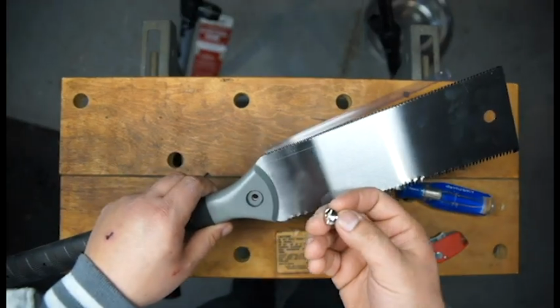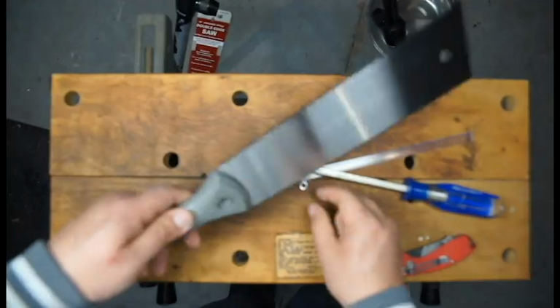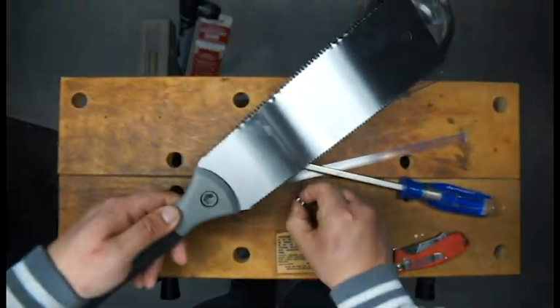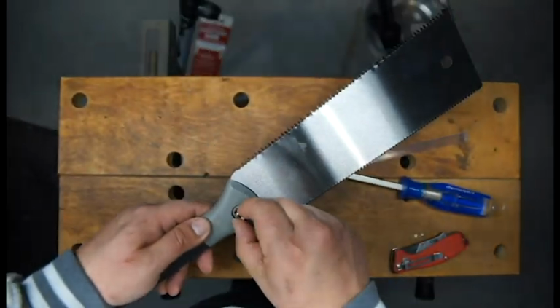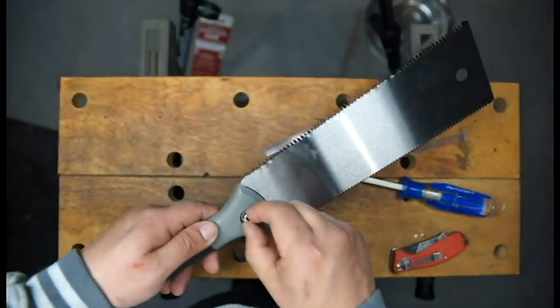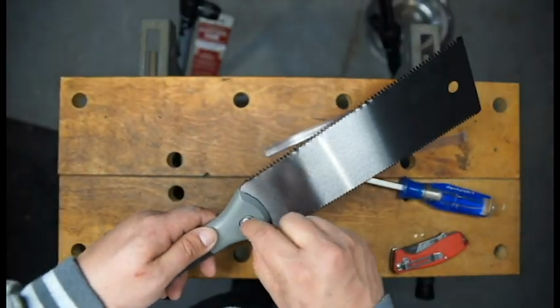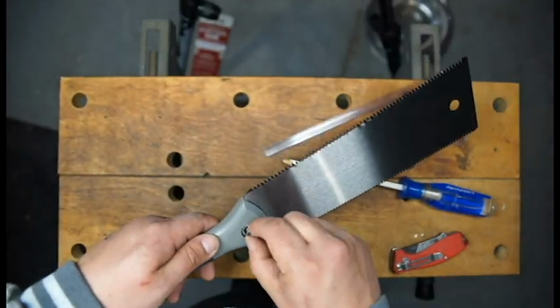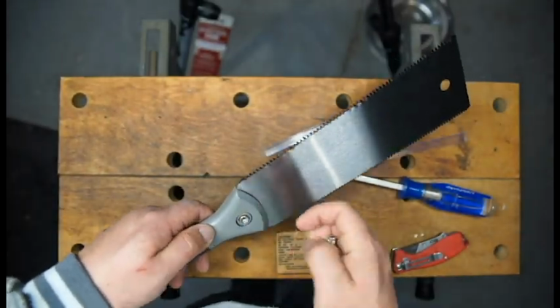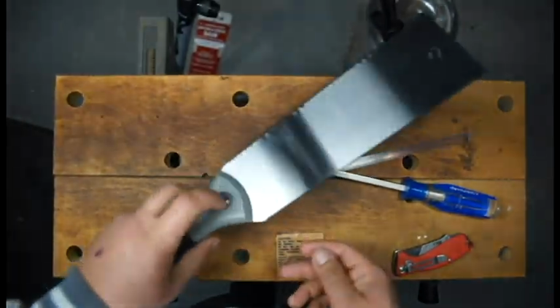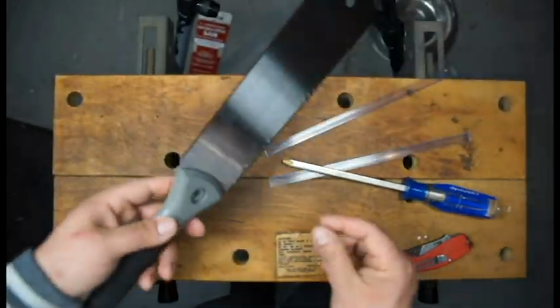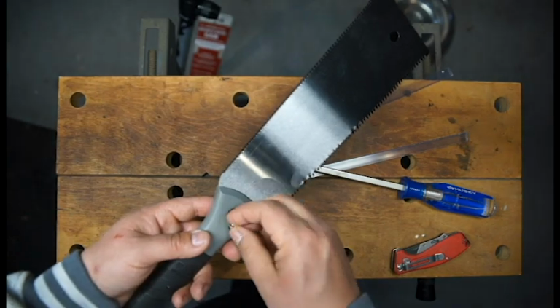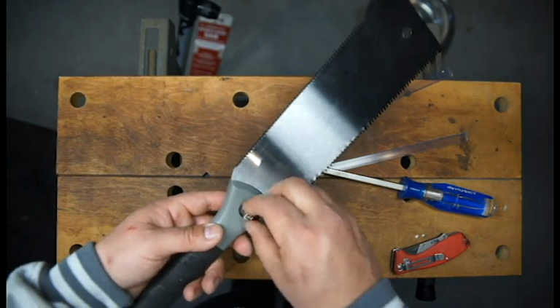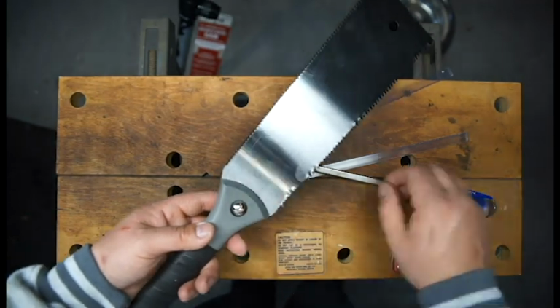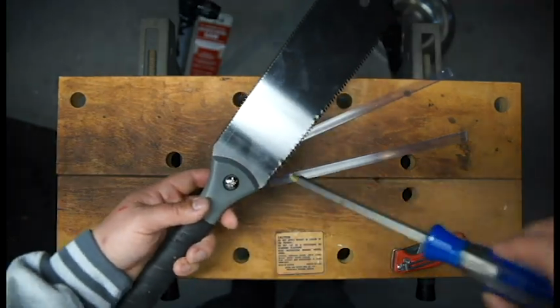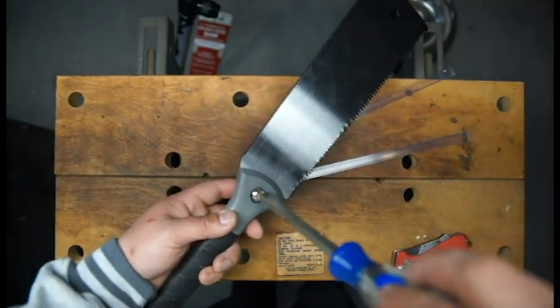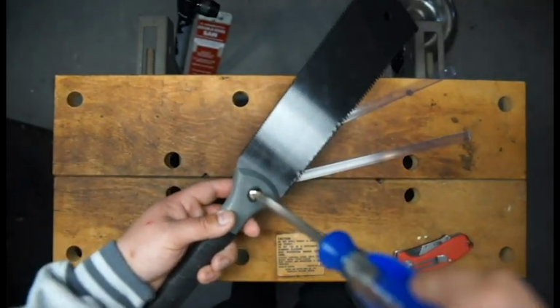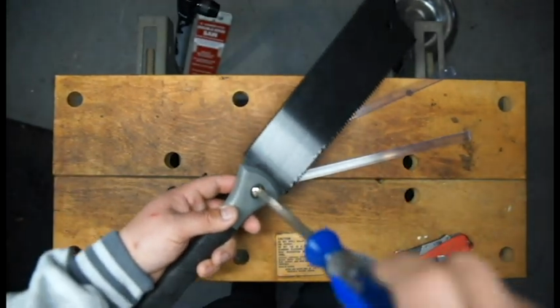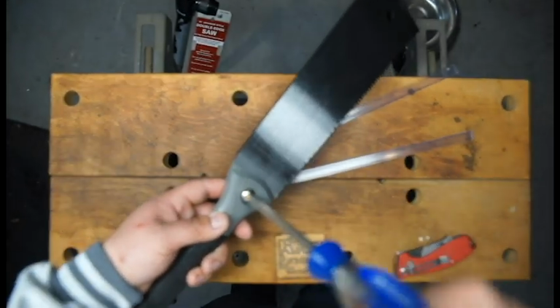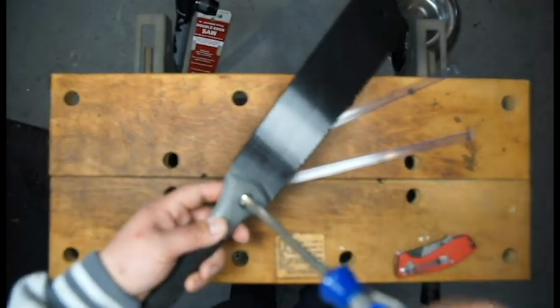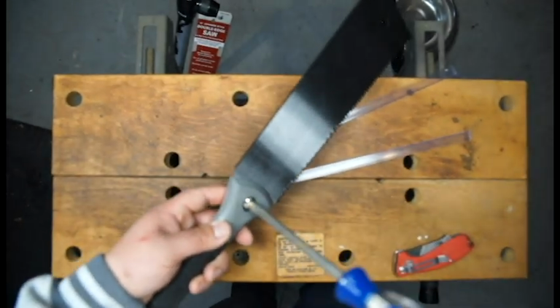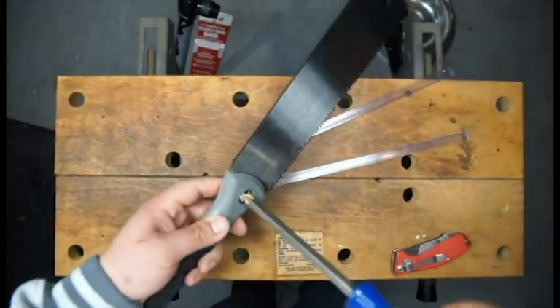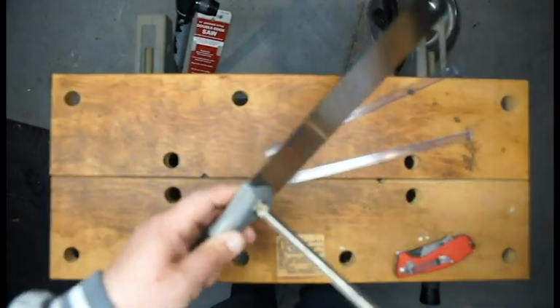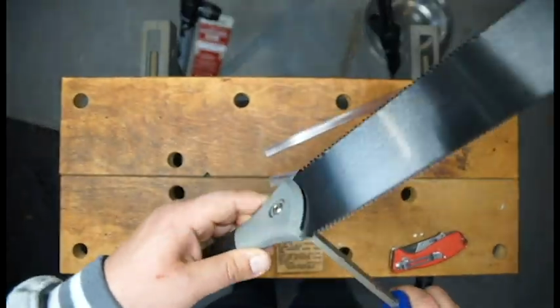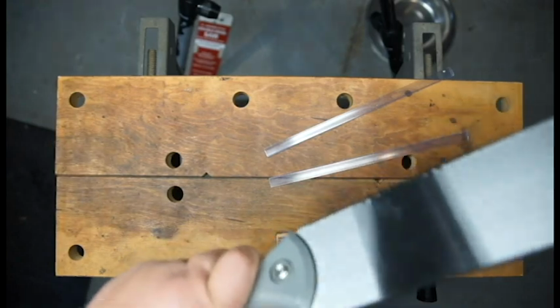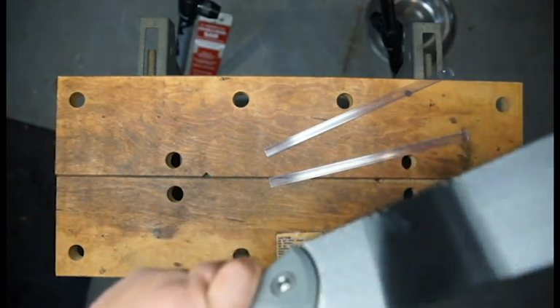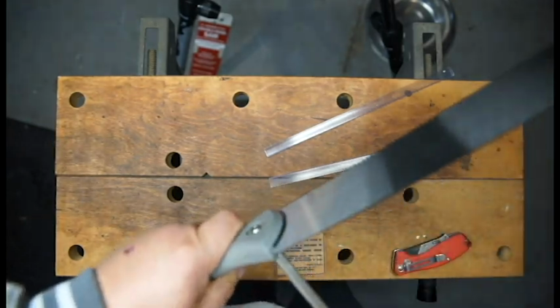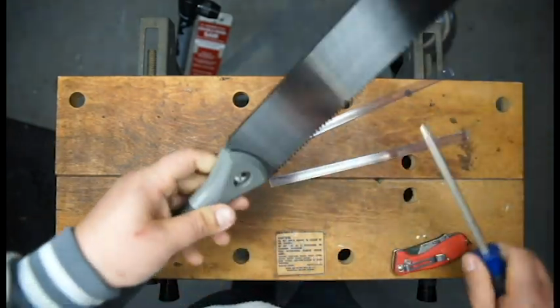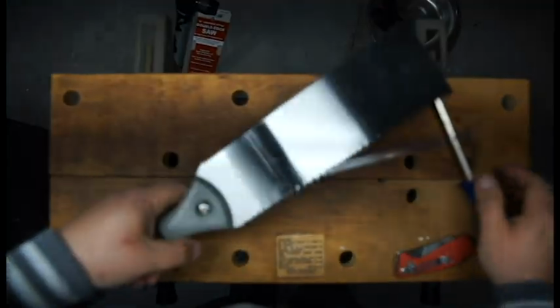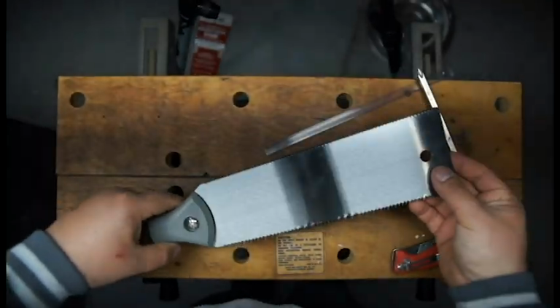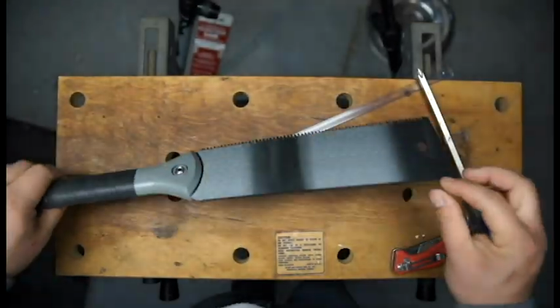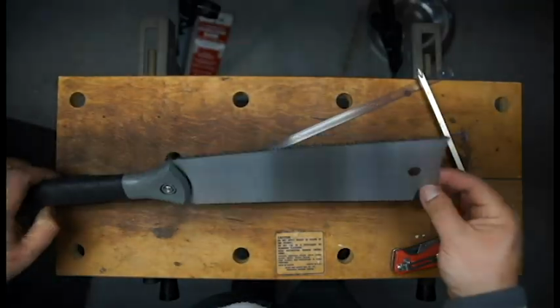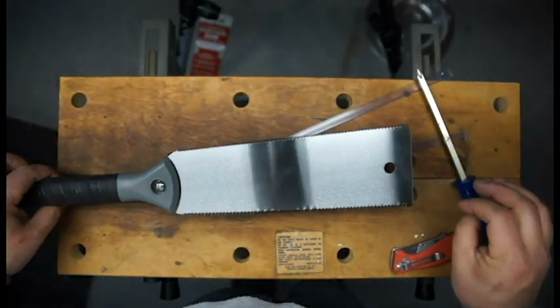Essentially this thing was under ten dollars. I know some of the real Japanese-made ones can be quite a bit more expensive than that, so I'm not expecting a ton — but let's see. We'll do some cutting tests and find out.